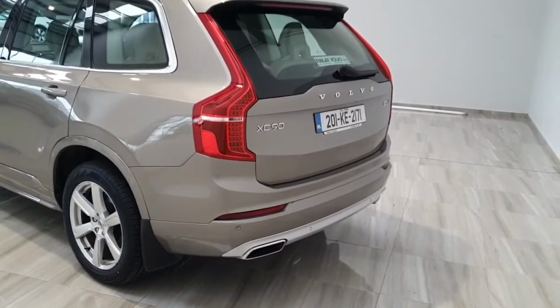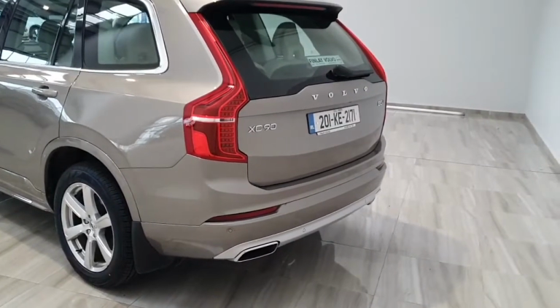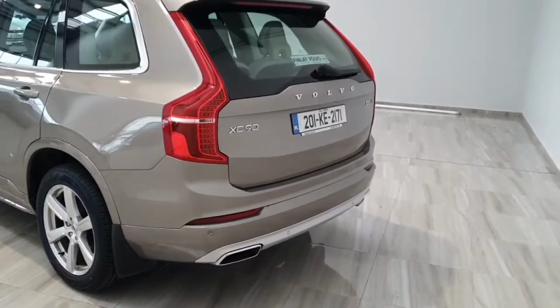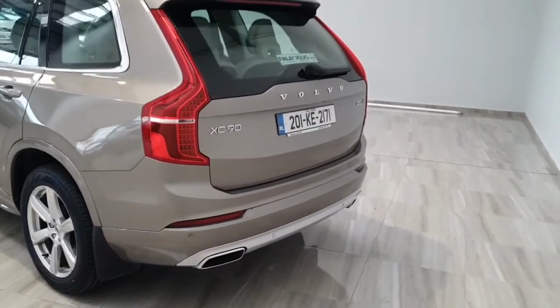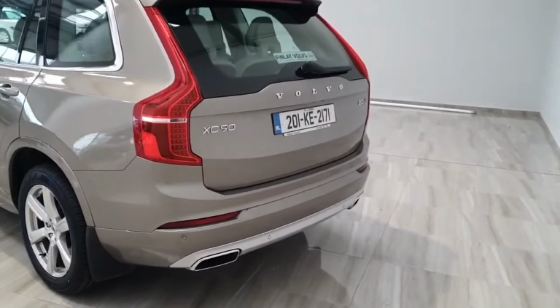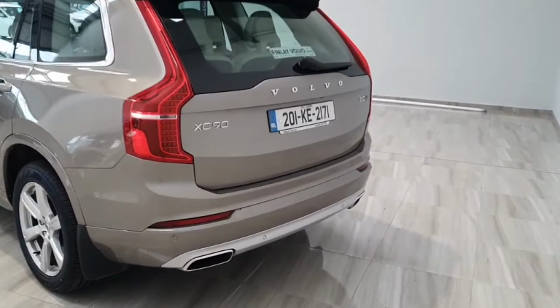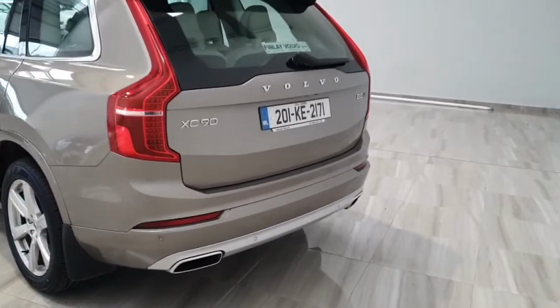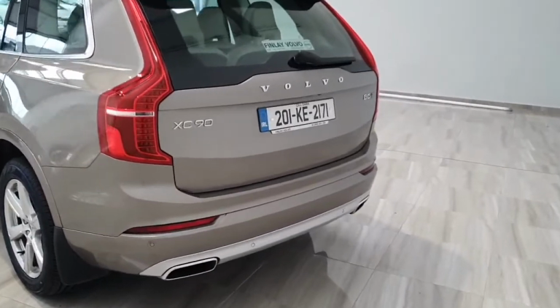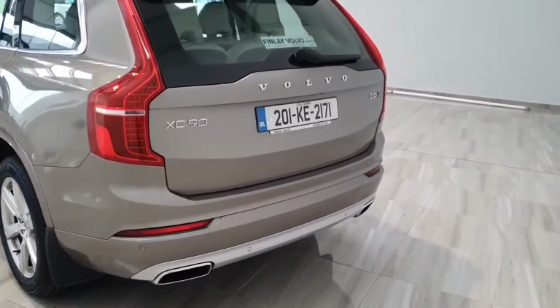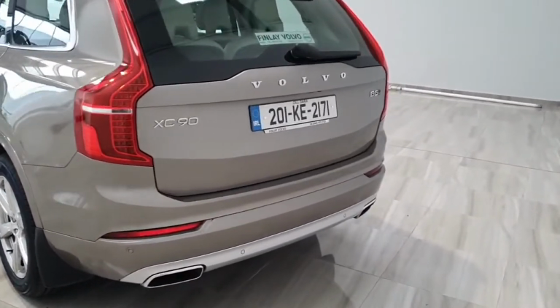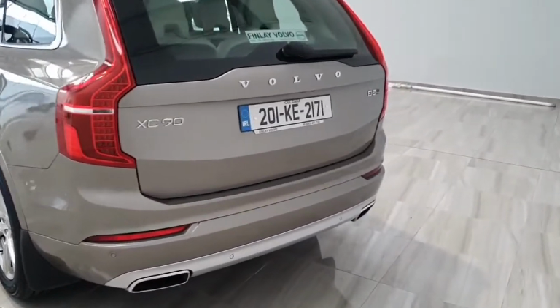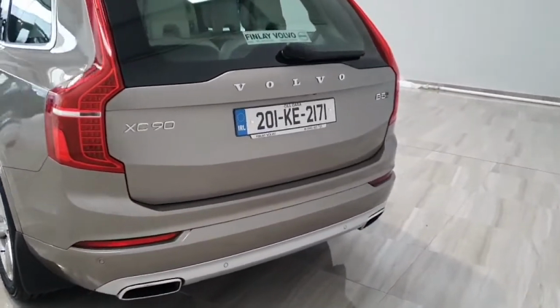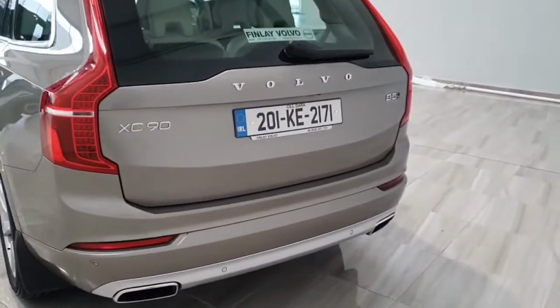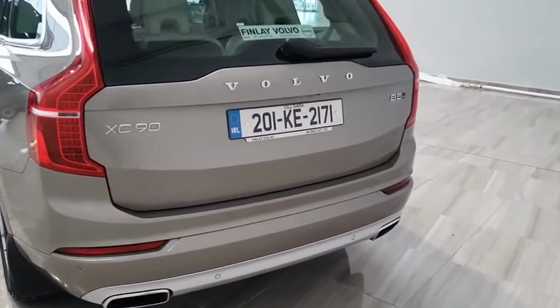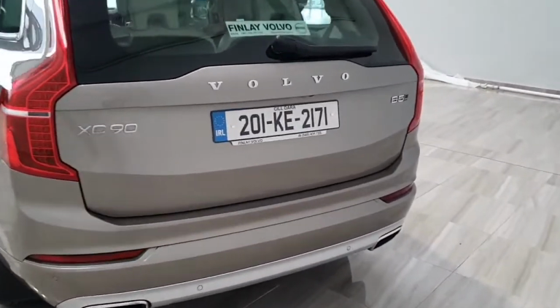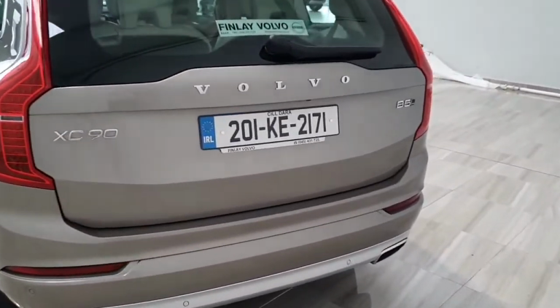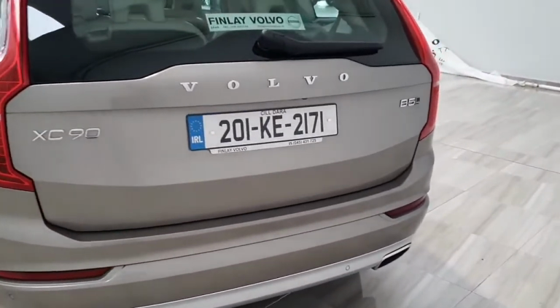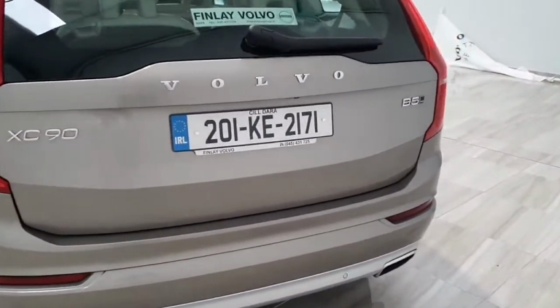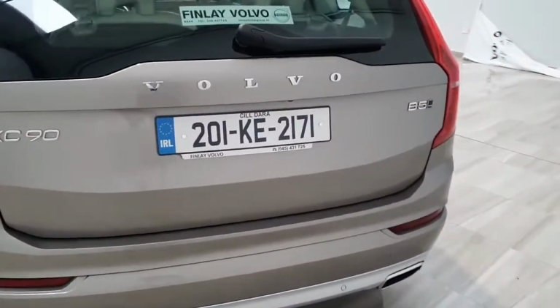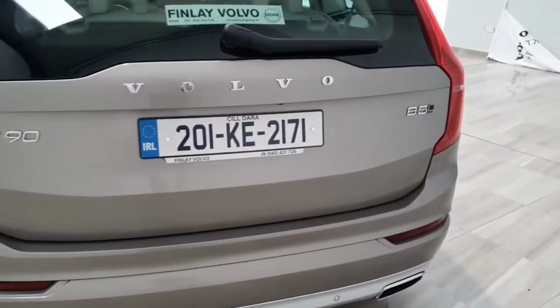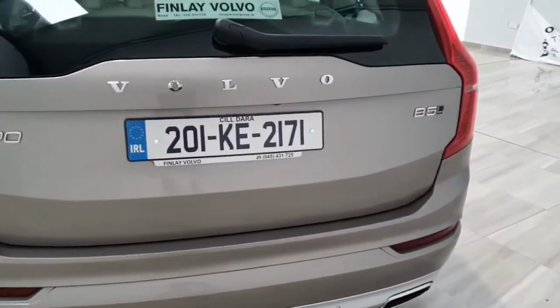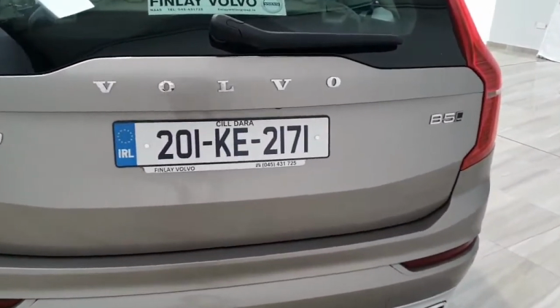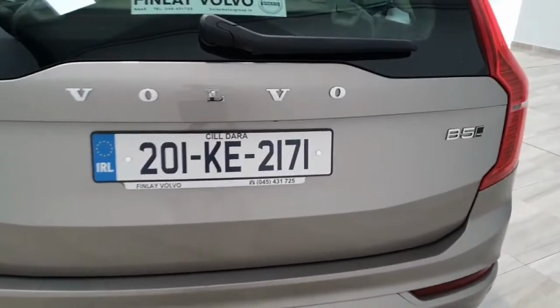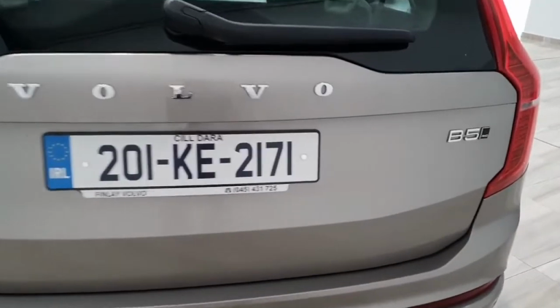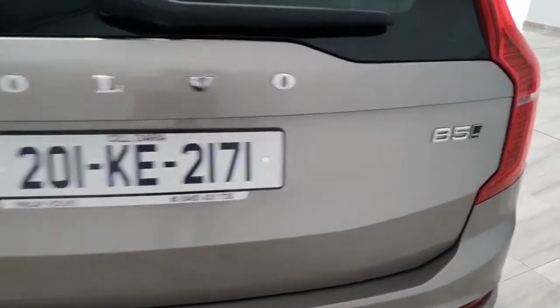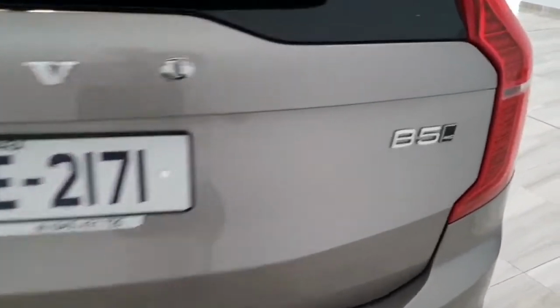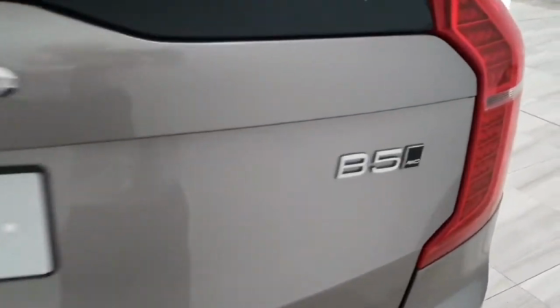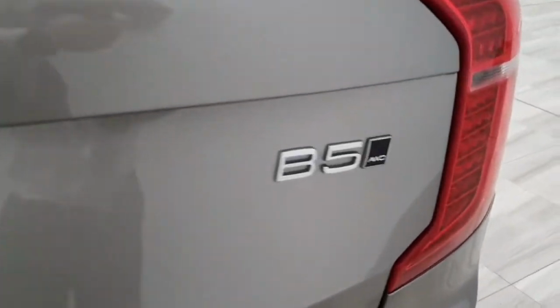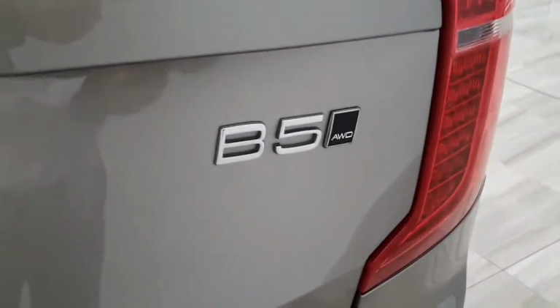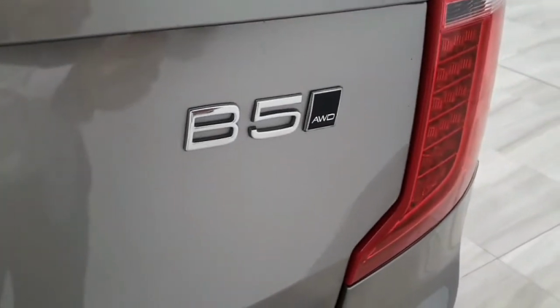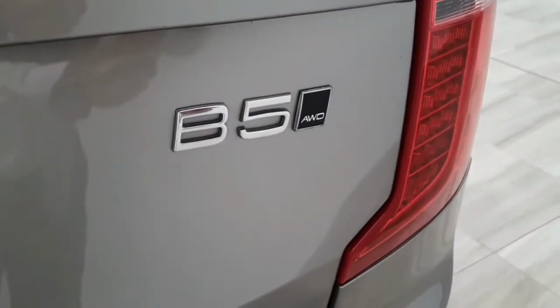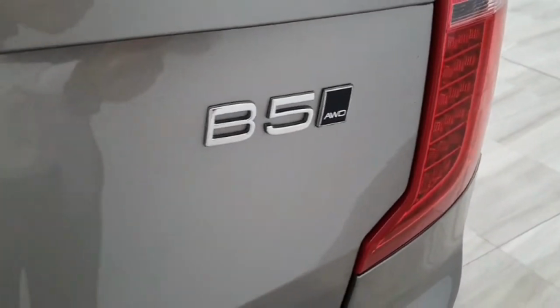This particular Volvo XC90 does come with the dual integrated taillamps. This vehicle does come with that B5 mild hybrid engine and is all wheel drive.